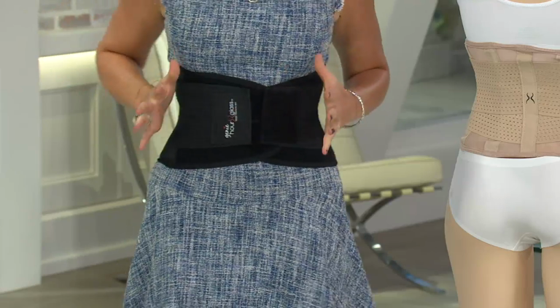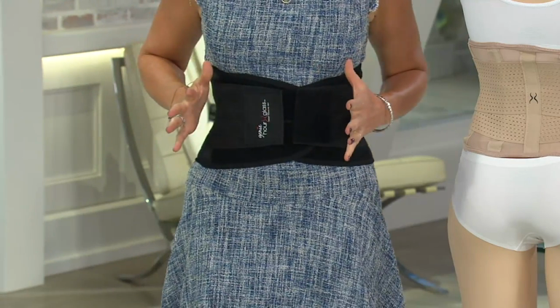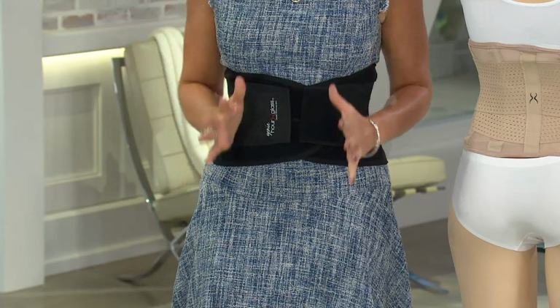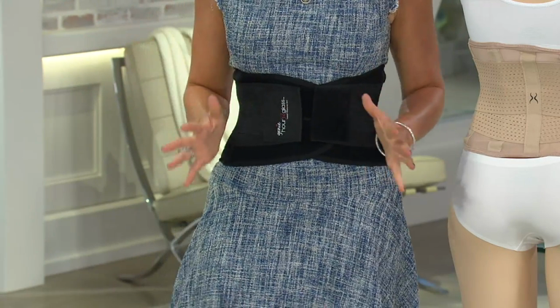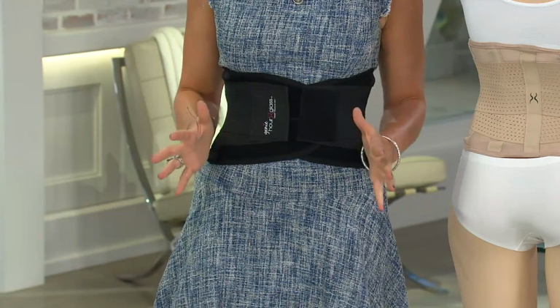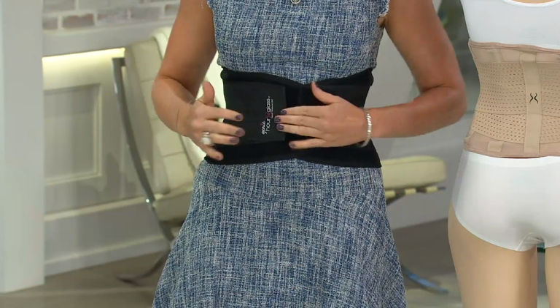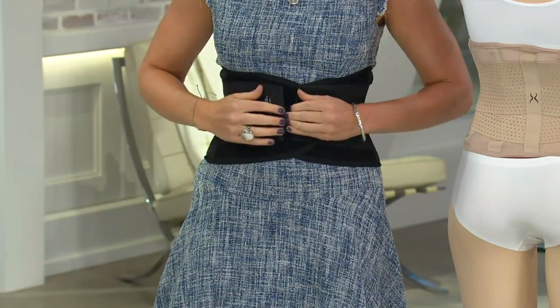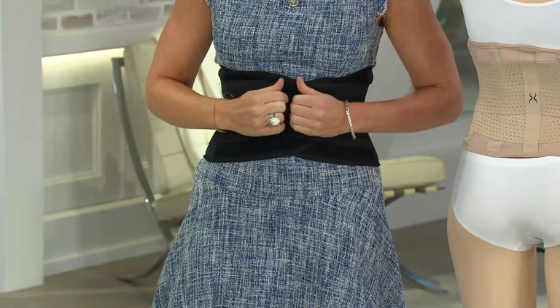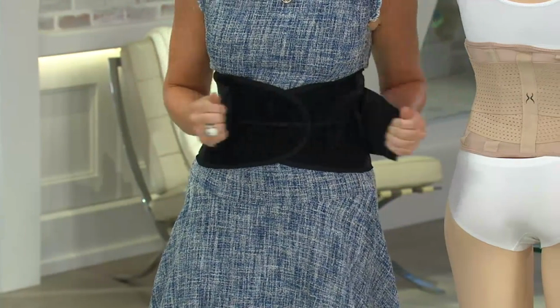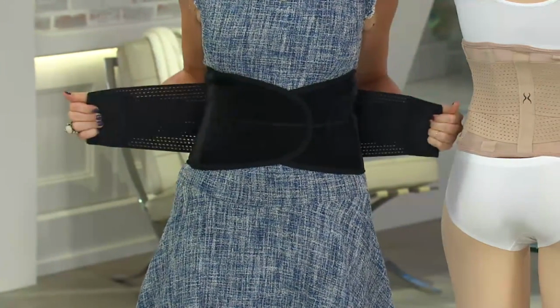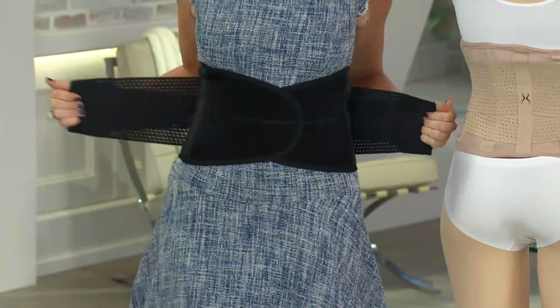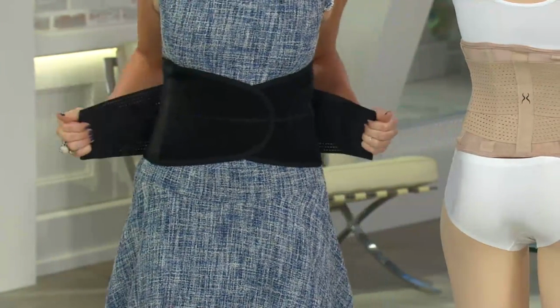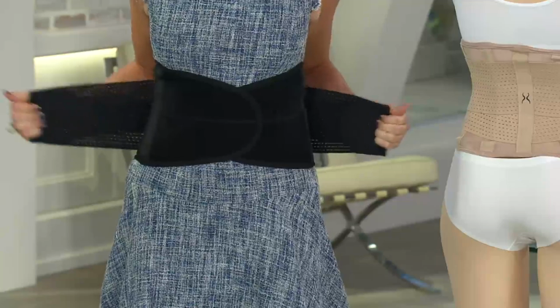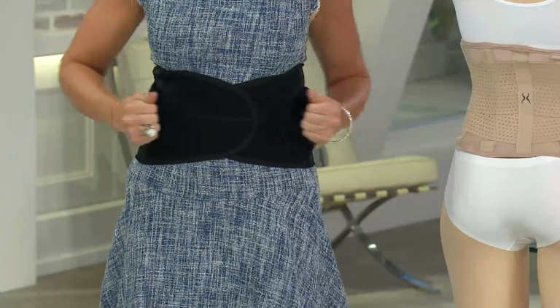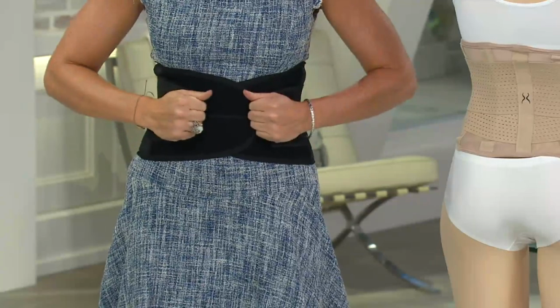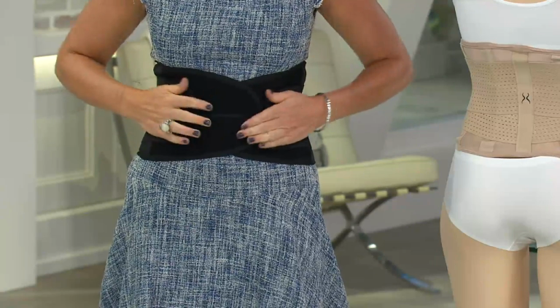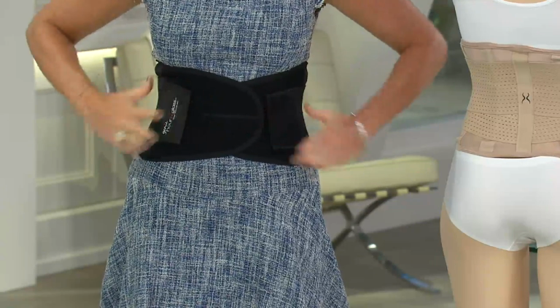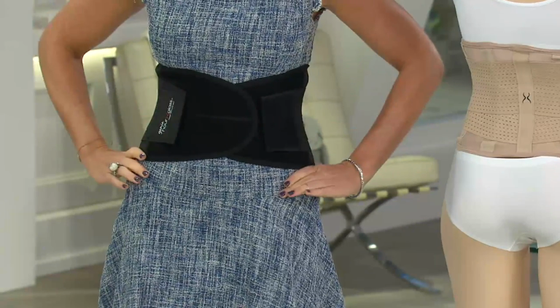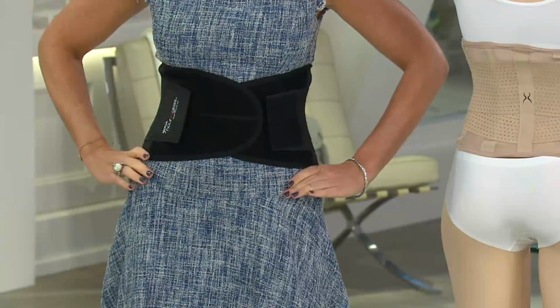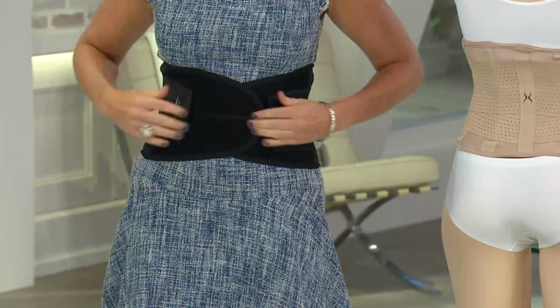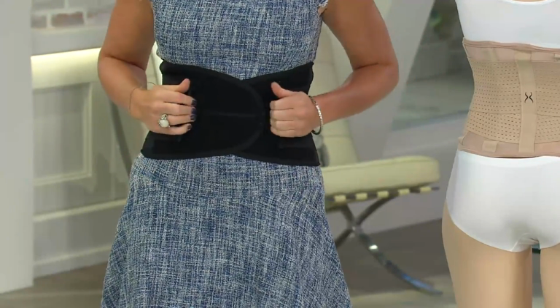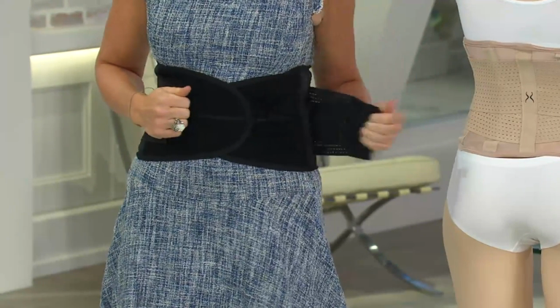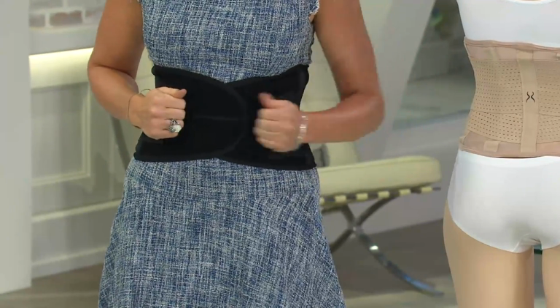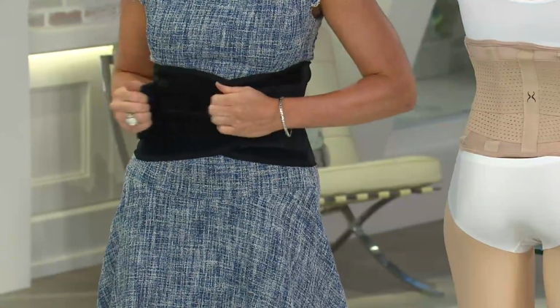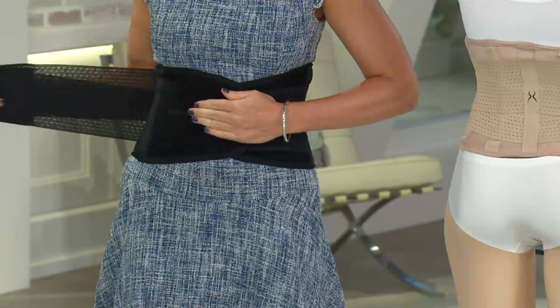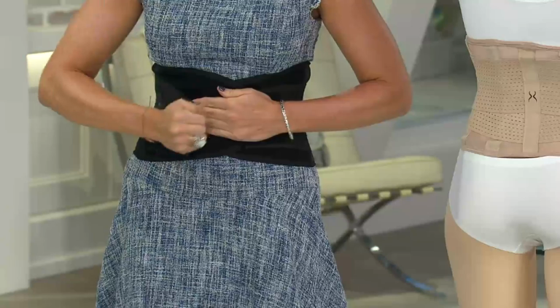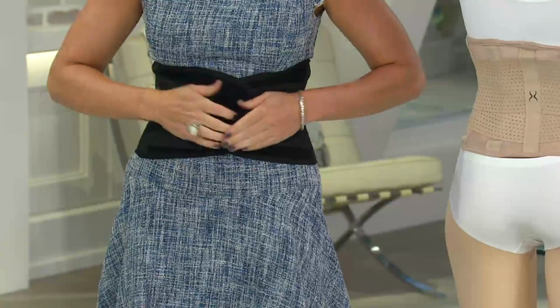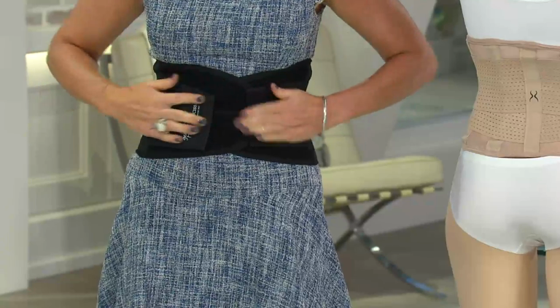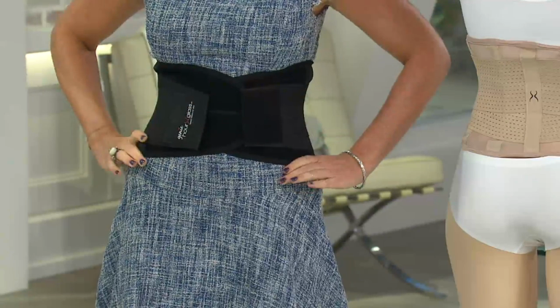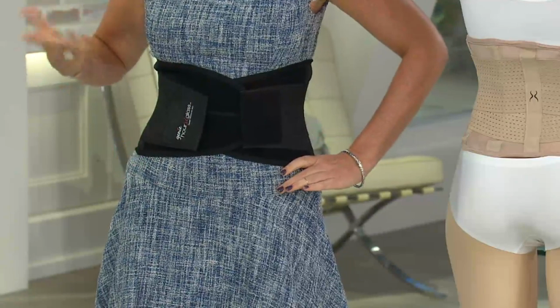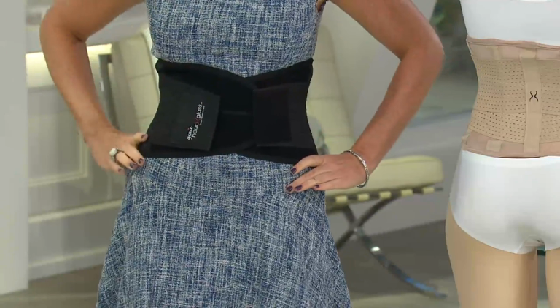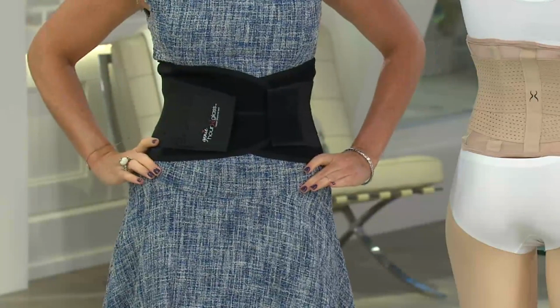There's boning that goes through the back — fabulous for support. A lot of women love it for that. It's also fully adjustable: loosen it up if needed, or go a little tighter if you have a dress. Adjust it to your comfort level.